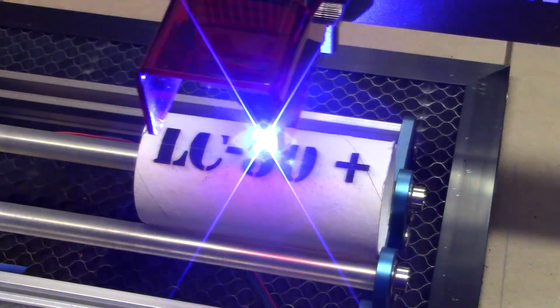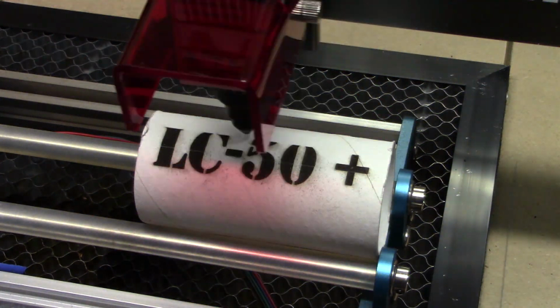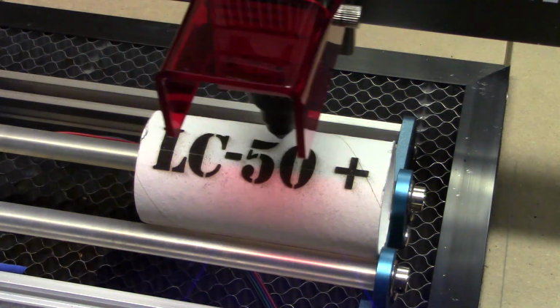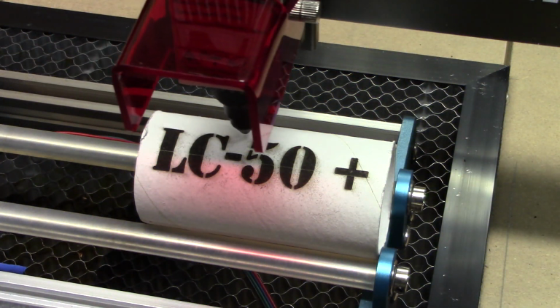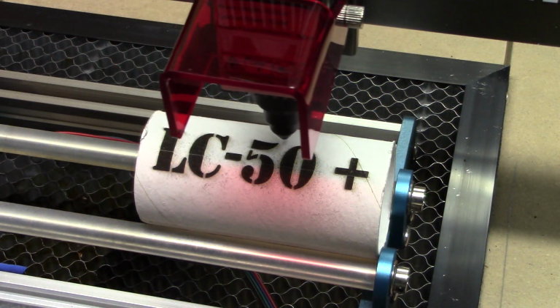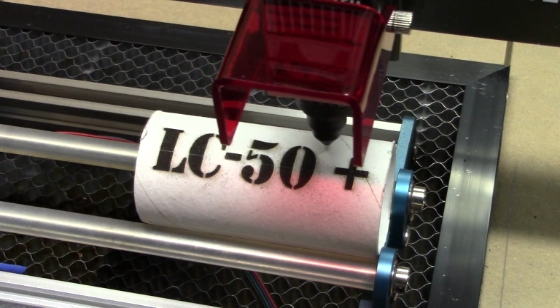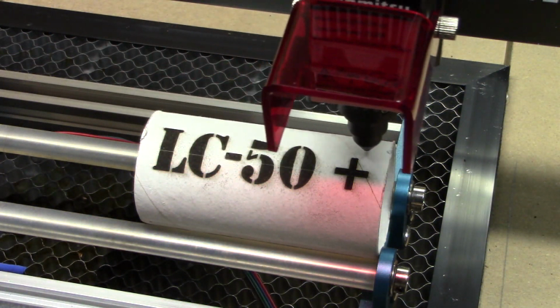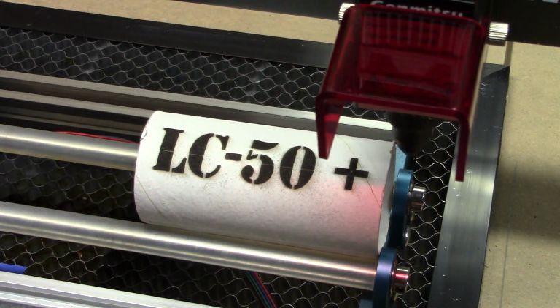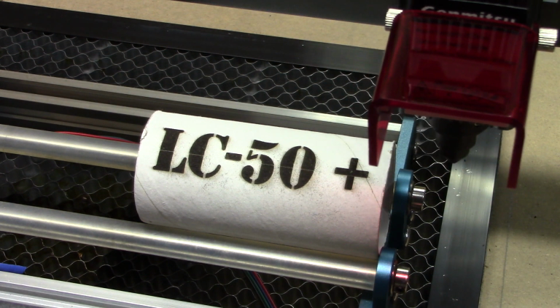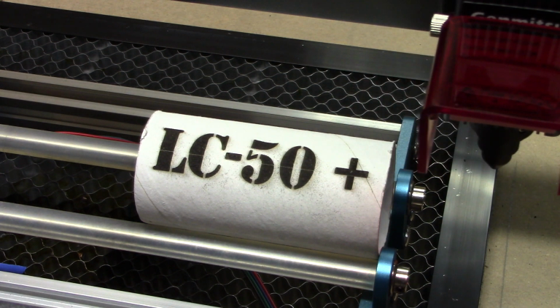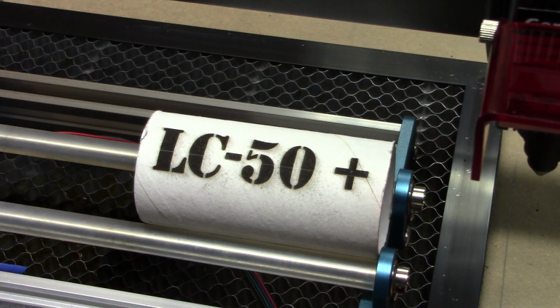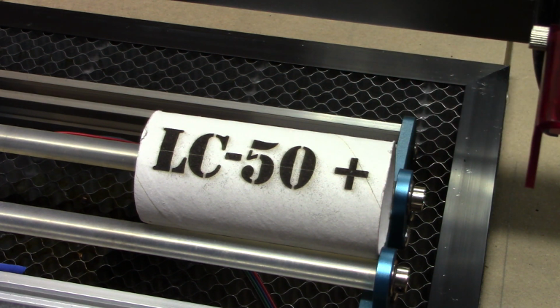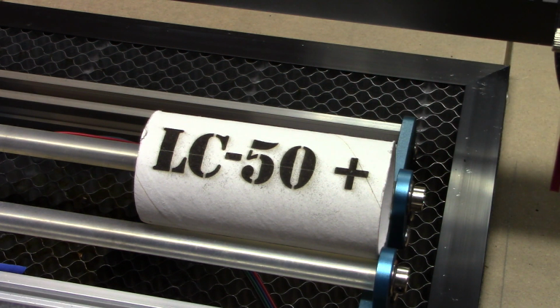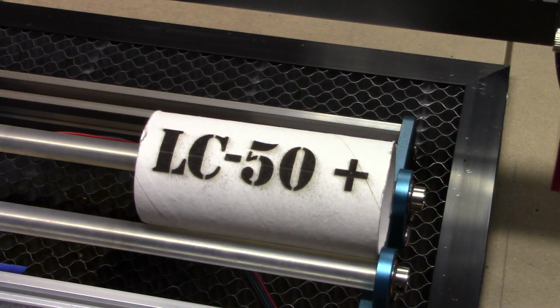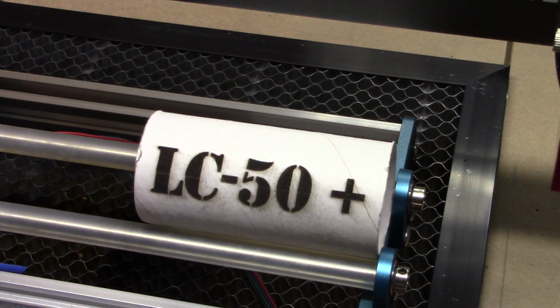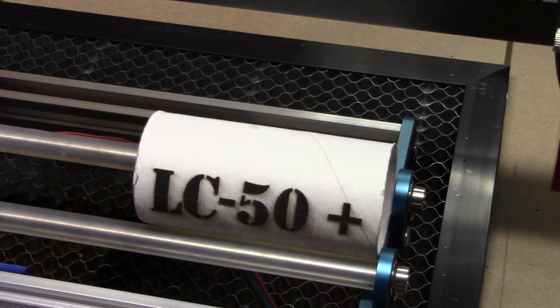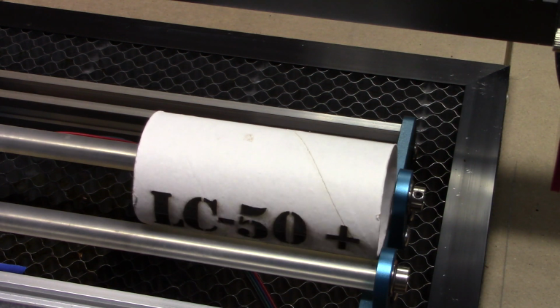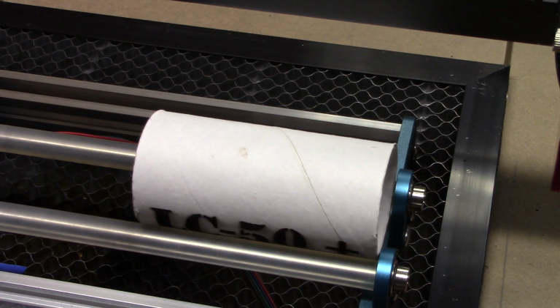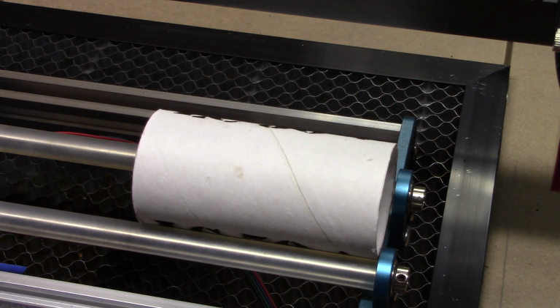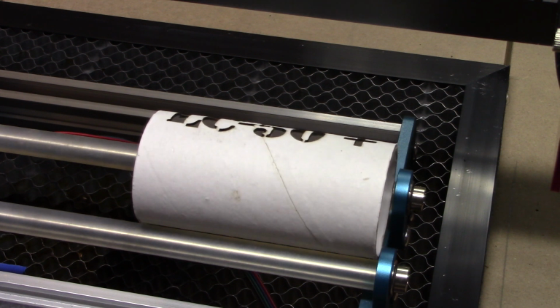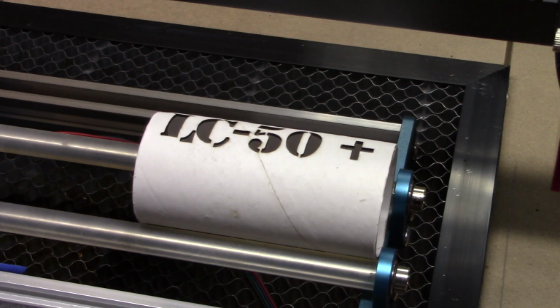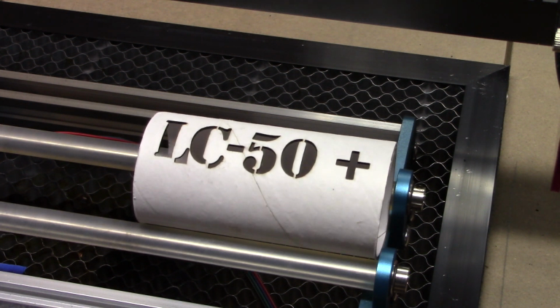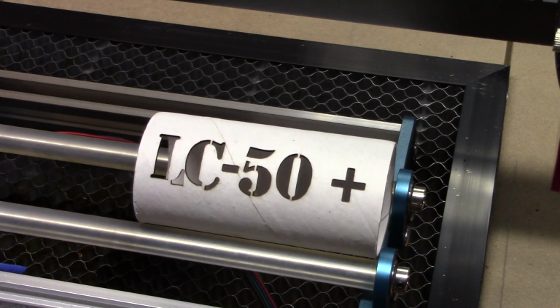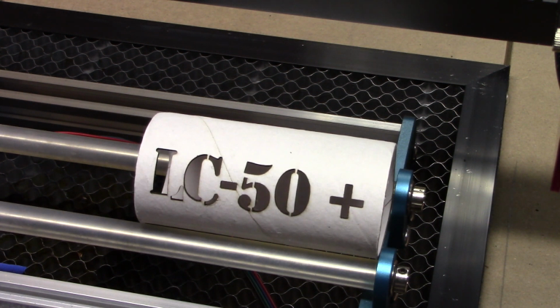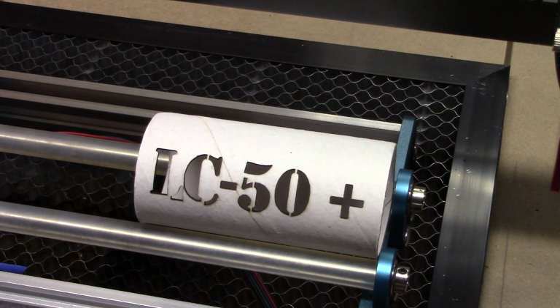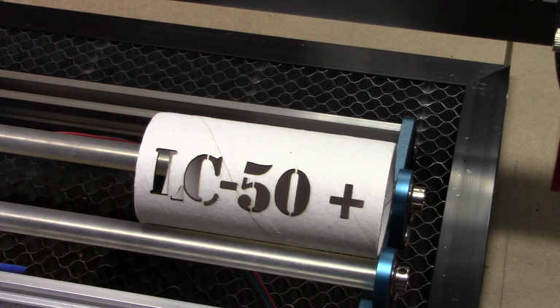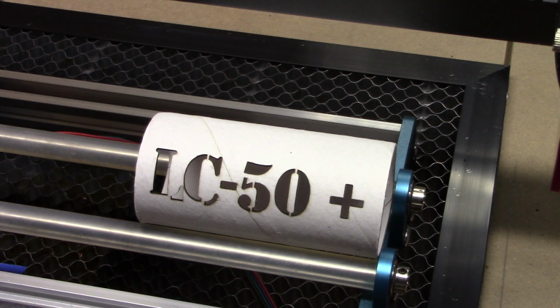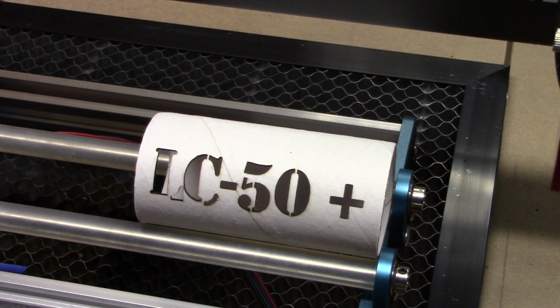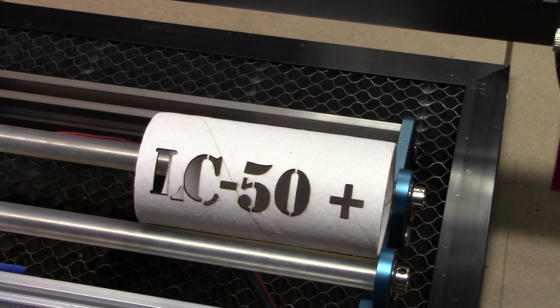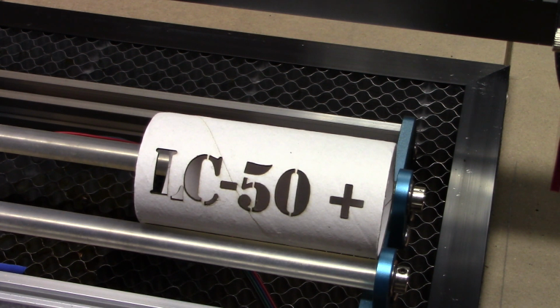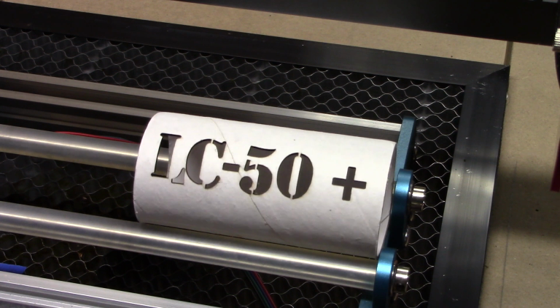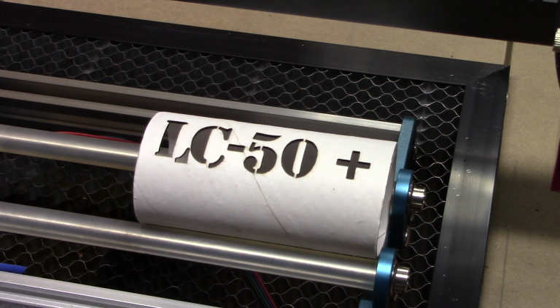That leads to a much nicer burn. As we can see, the rotary roller works great — it works just like it's supposed to. It was able to grip the tube and we were able to cut through it, which was kind of fun and something I hadn't done before.